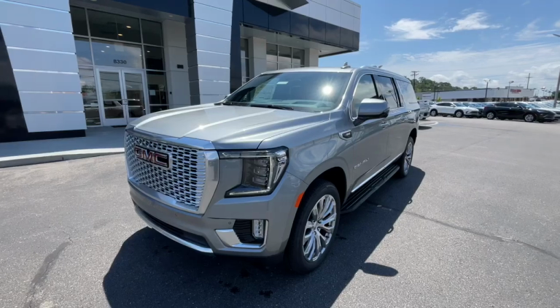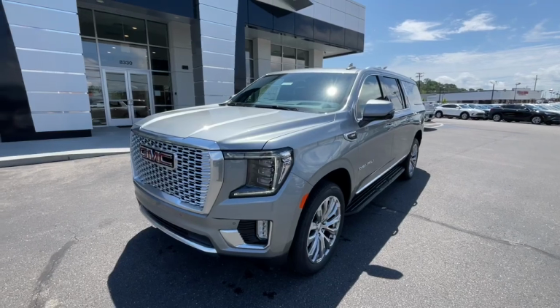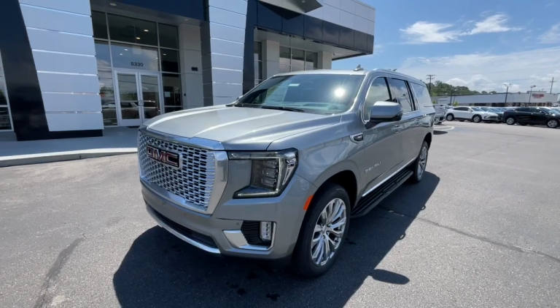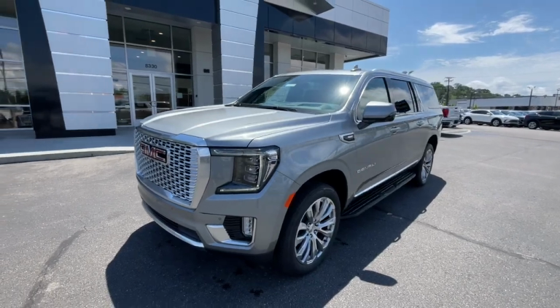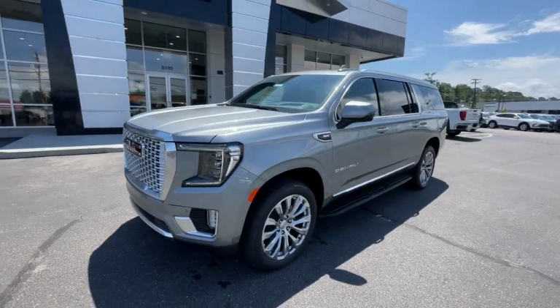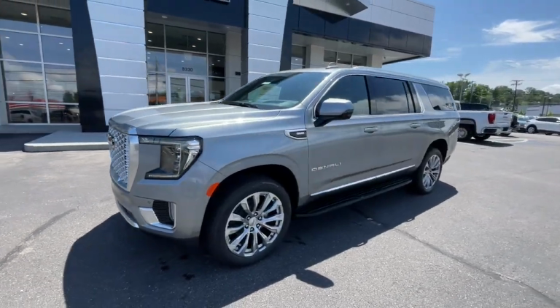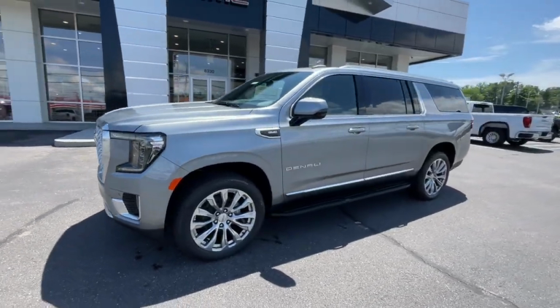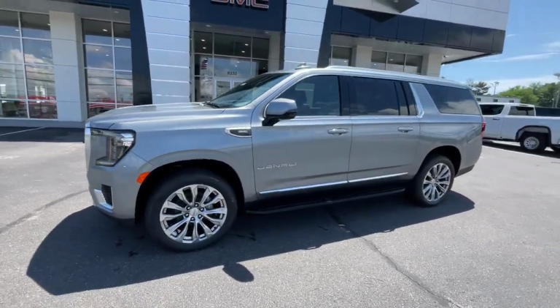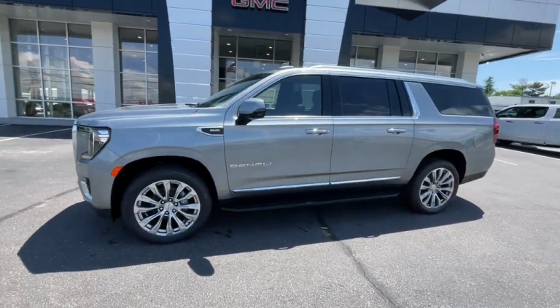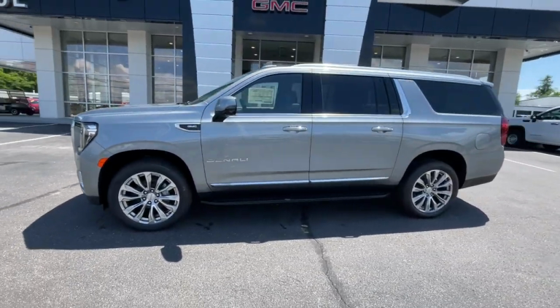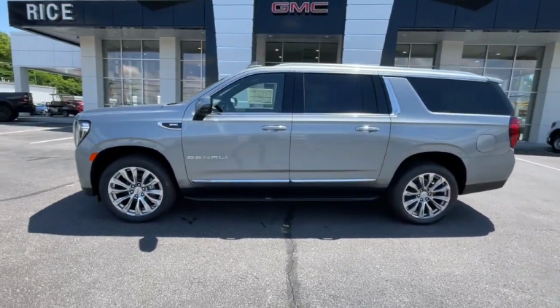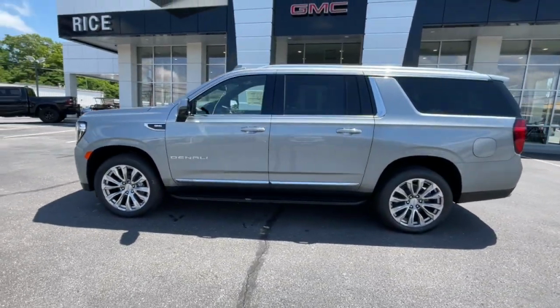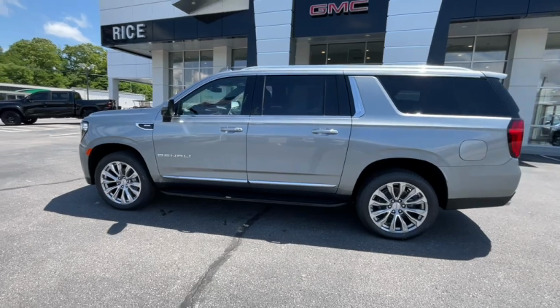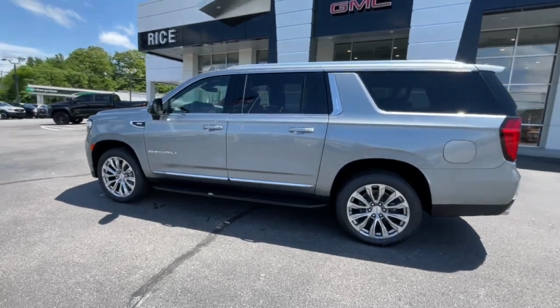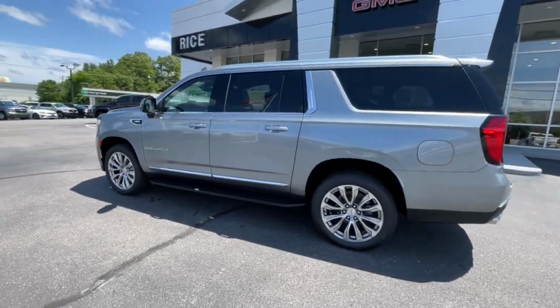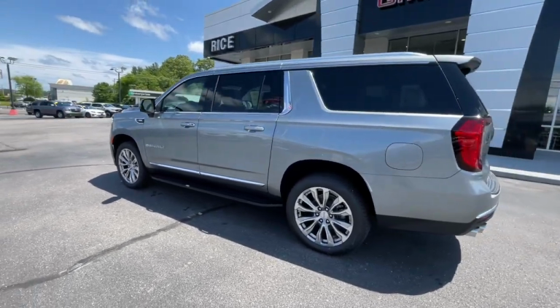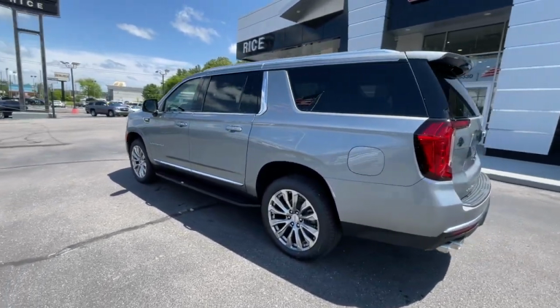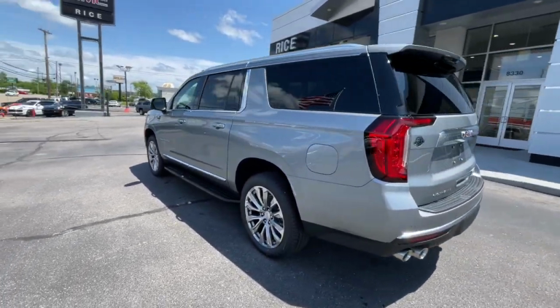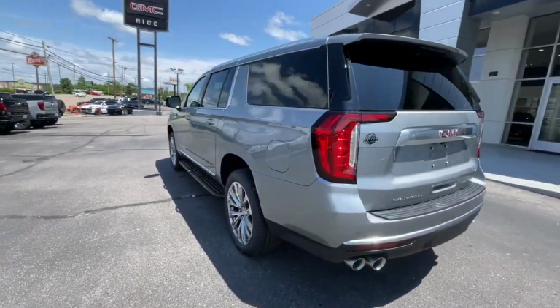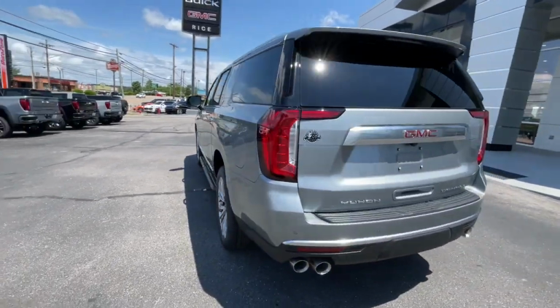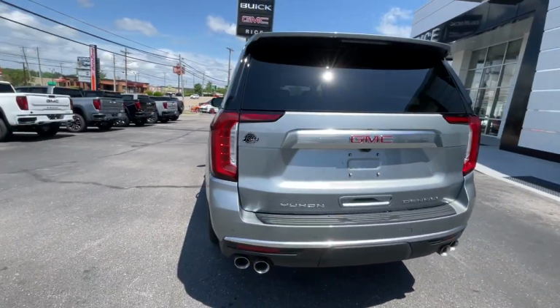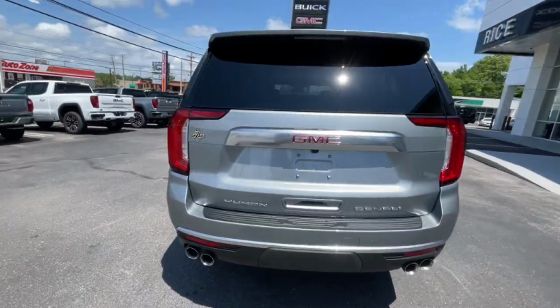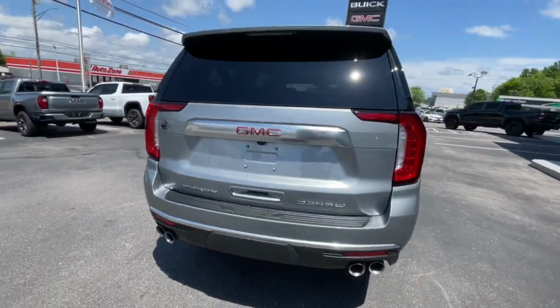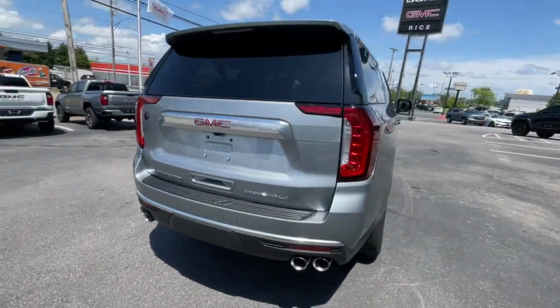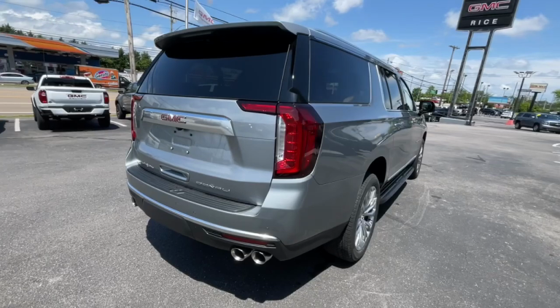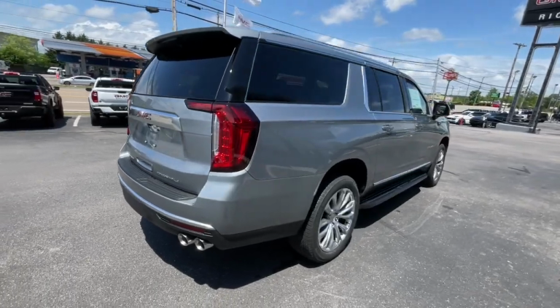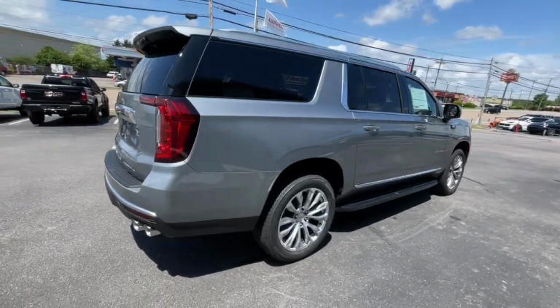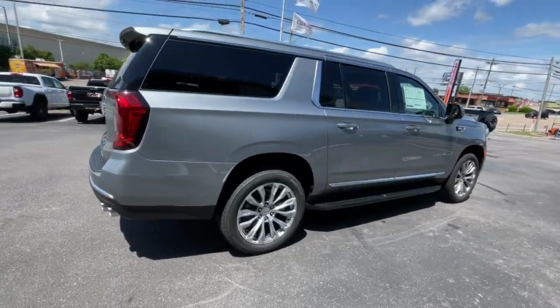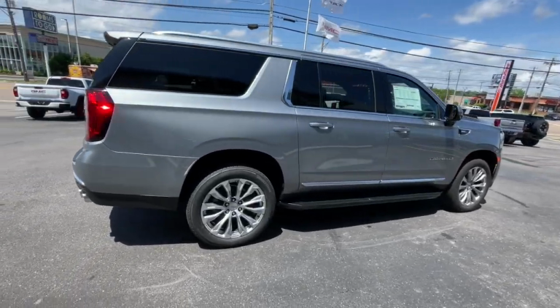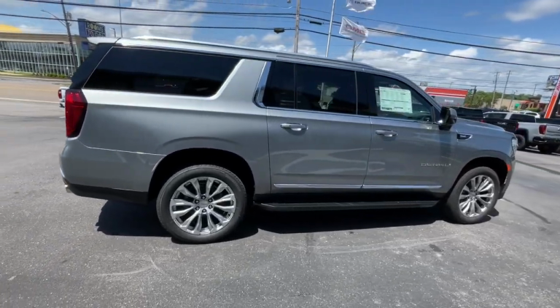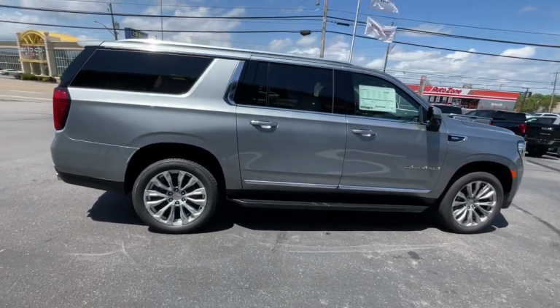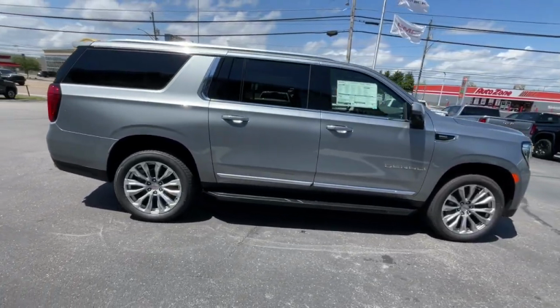Introducing the 2024 GMC Yukon XL. This intrepid Yukon XL offers extra spacious, premium comfort and tech-savvy infotainment, and impressive towing capability.